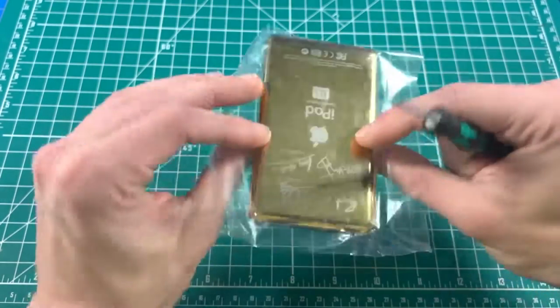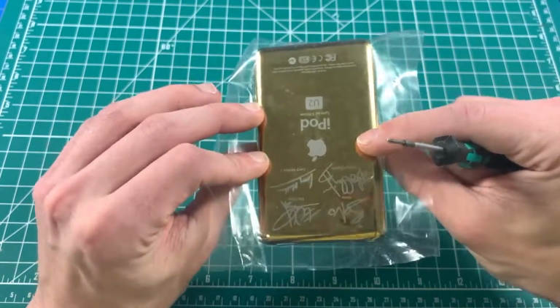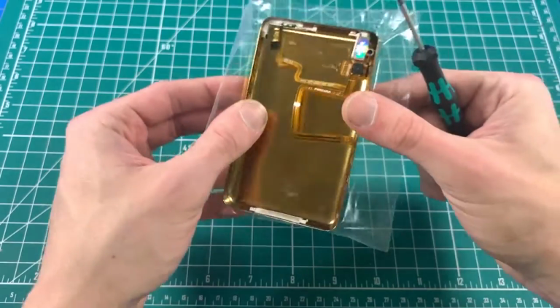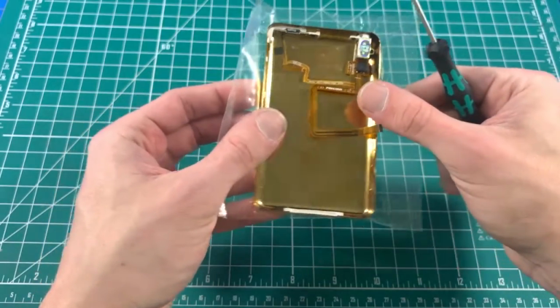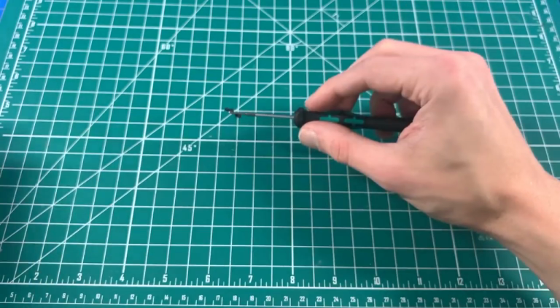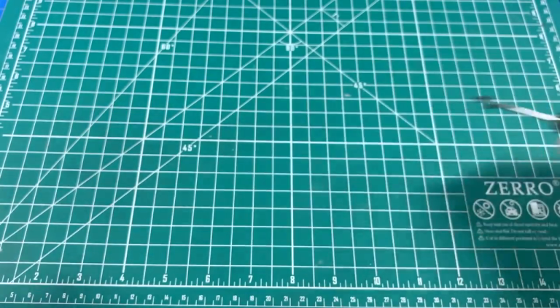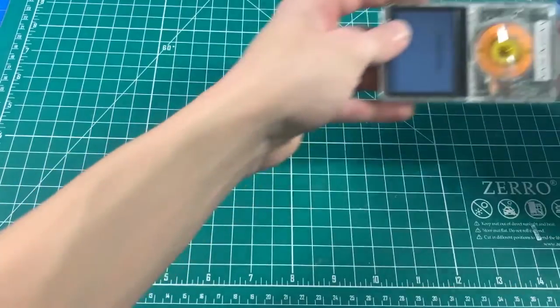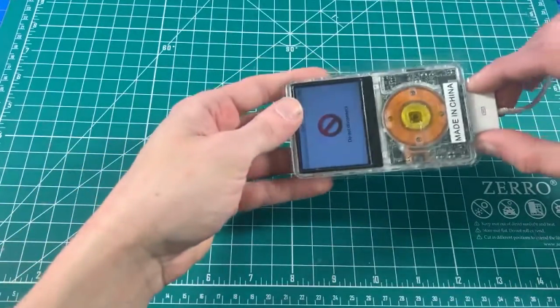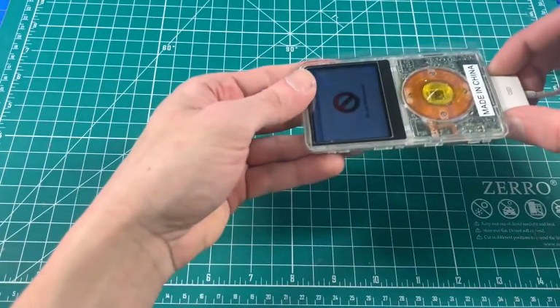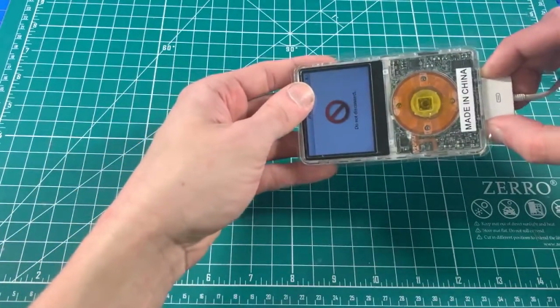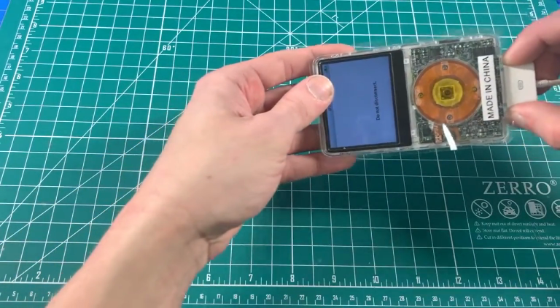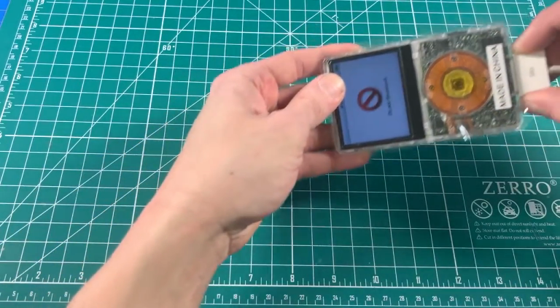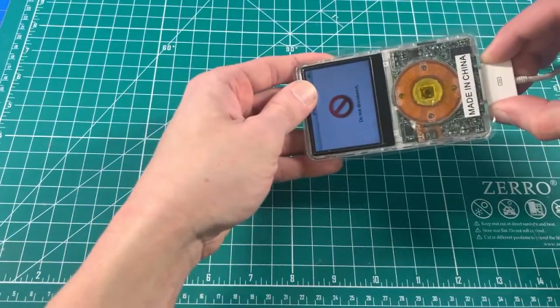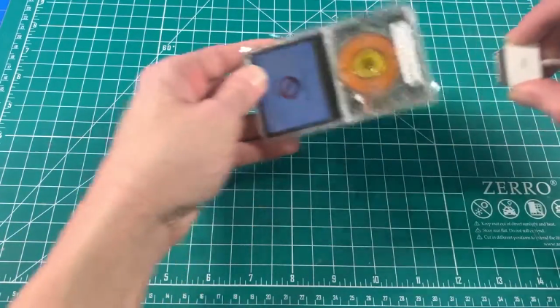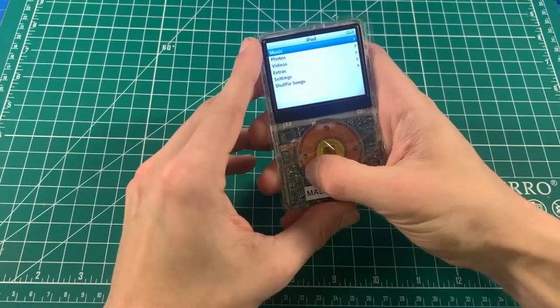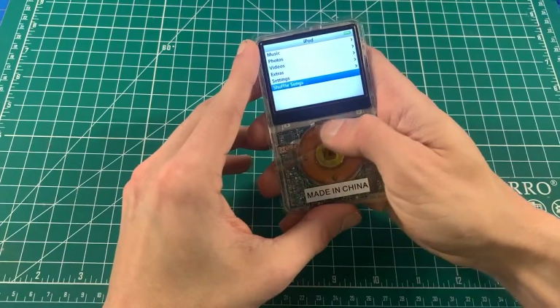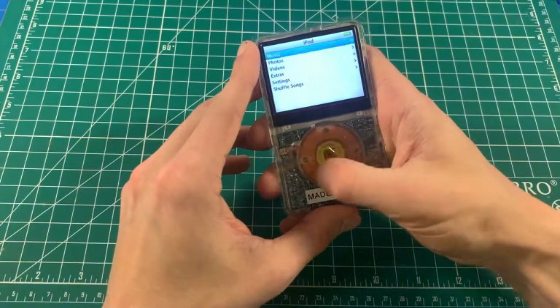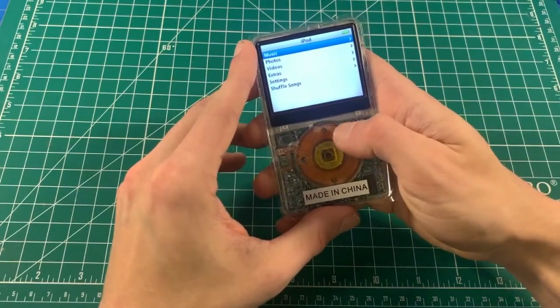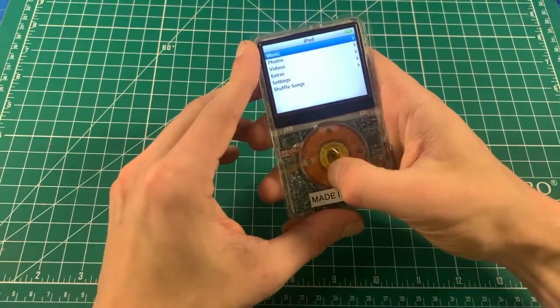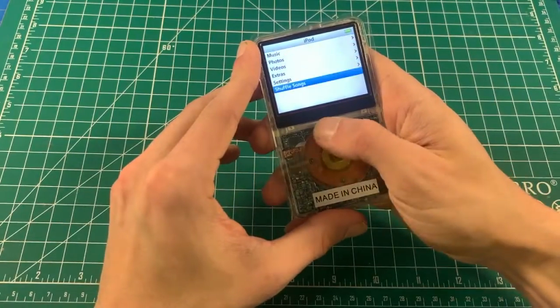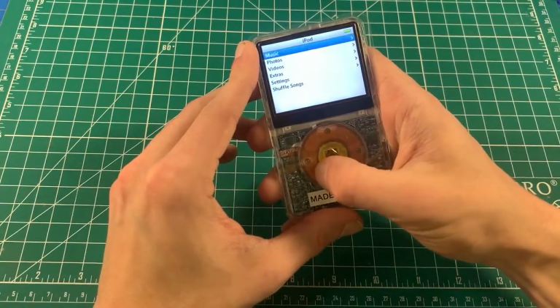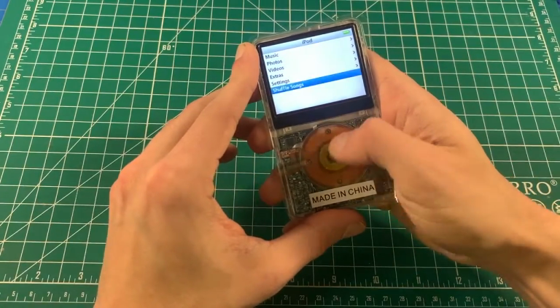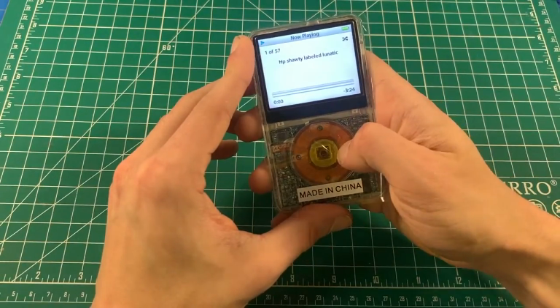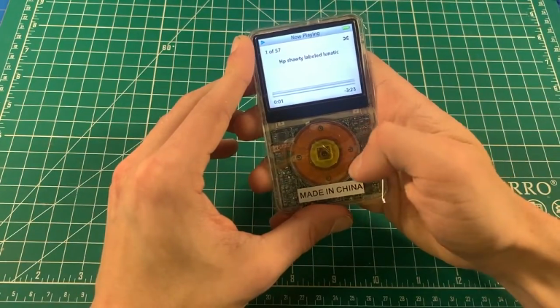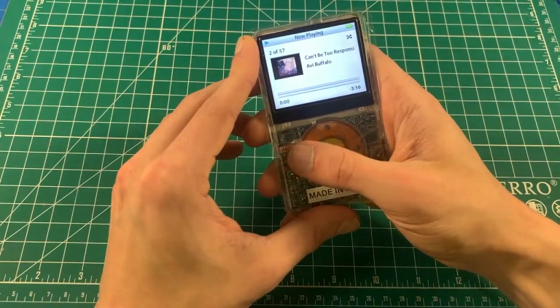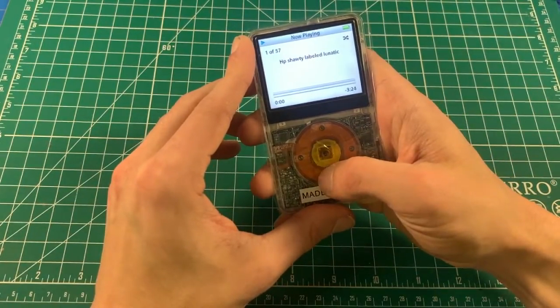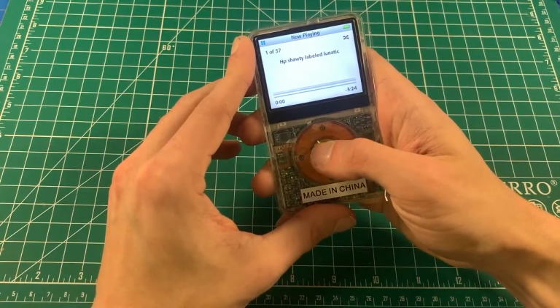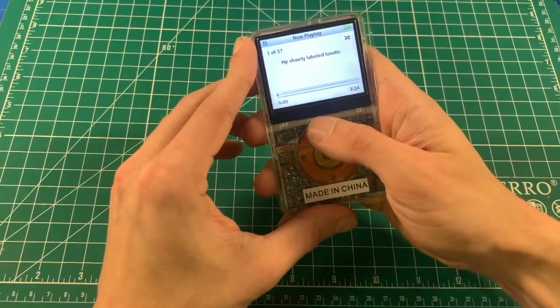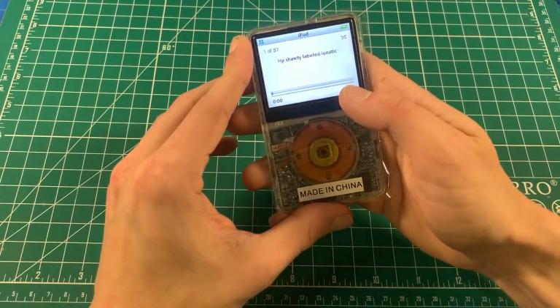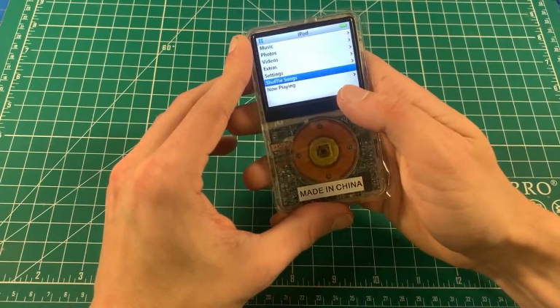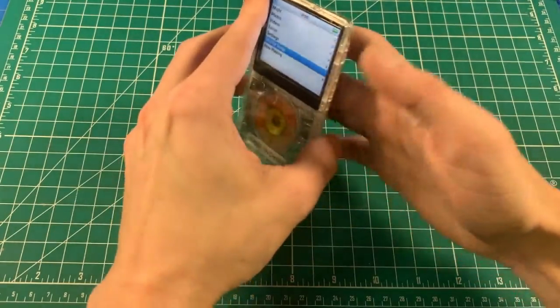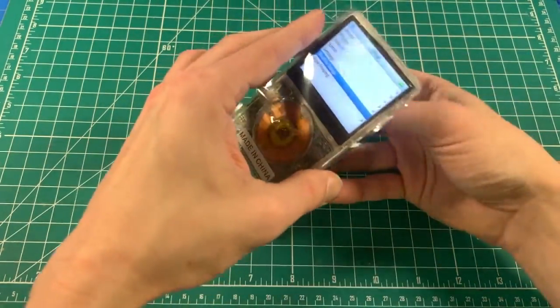The backplate is complete. The iPod has finished restoring and I've loaded some music on there. Test the buttons and the scroll — this goes really nicely. All the buttons work perfectly.